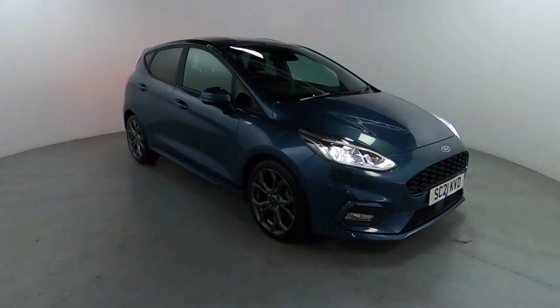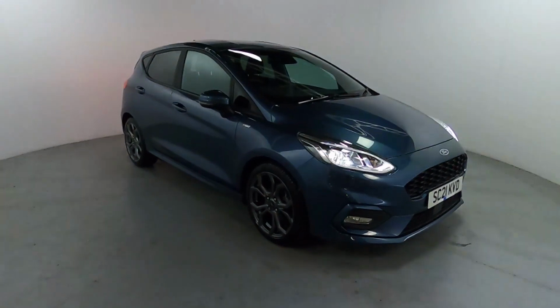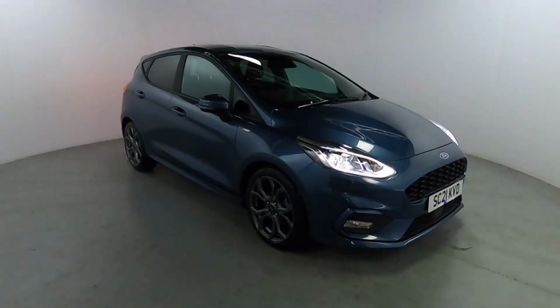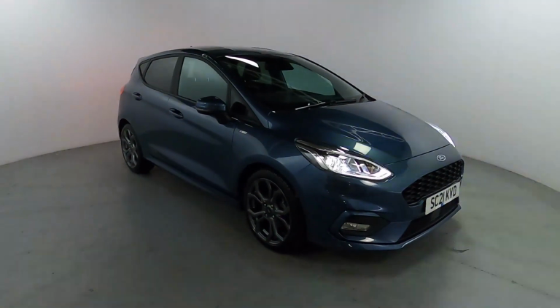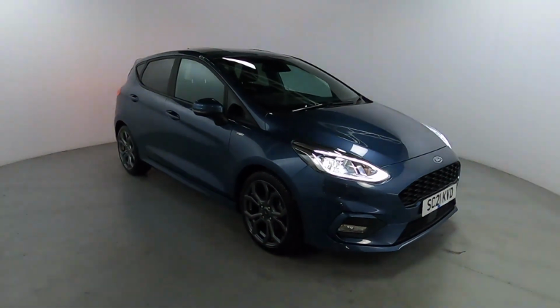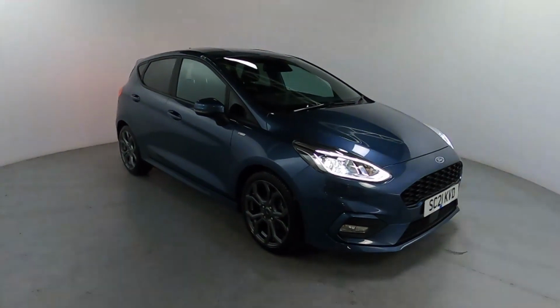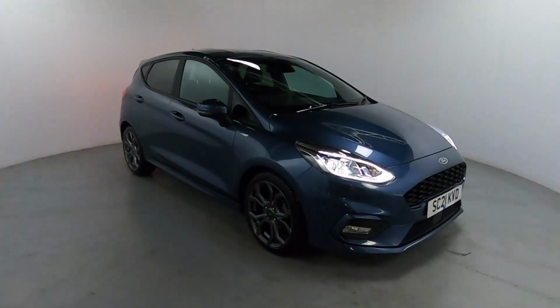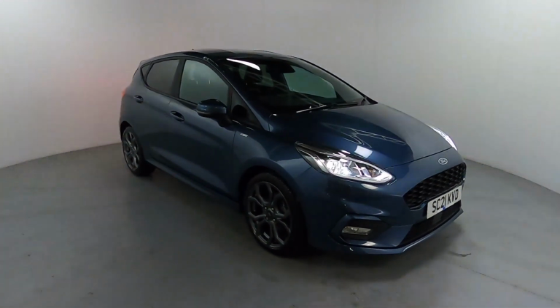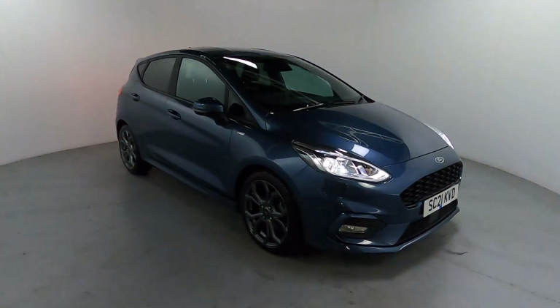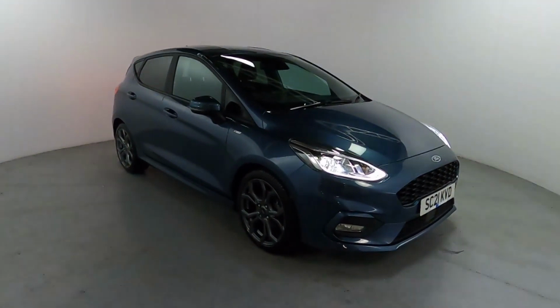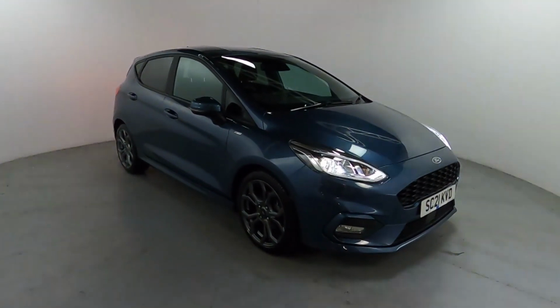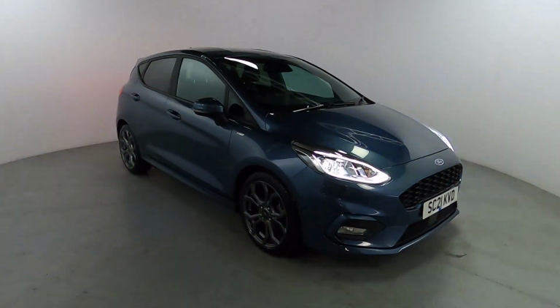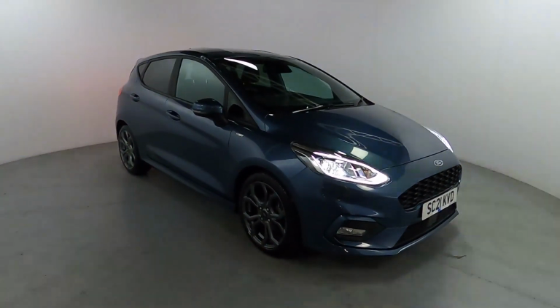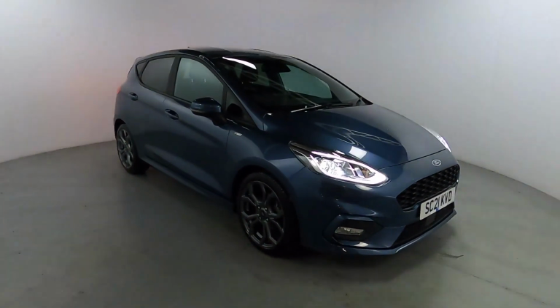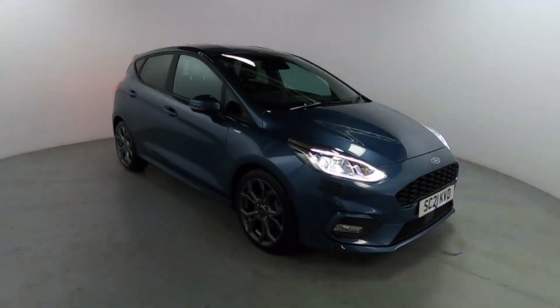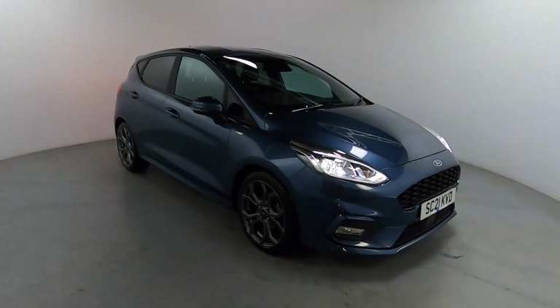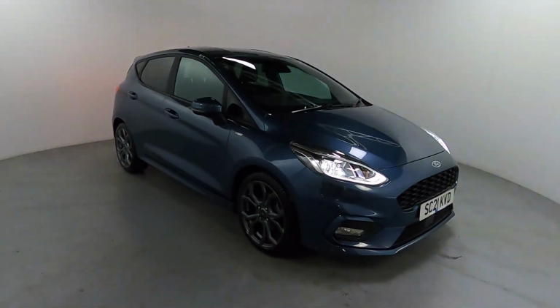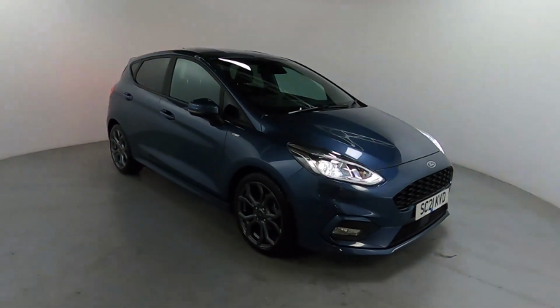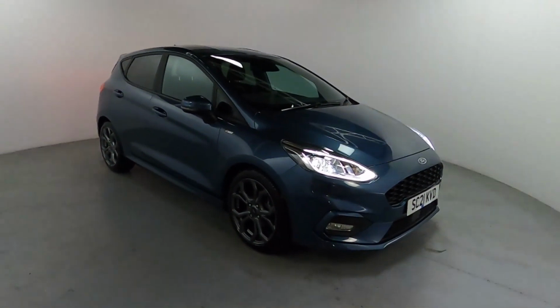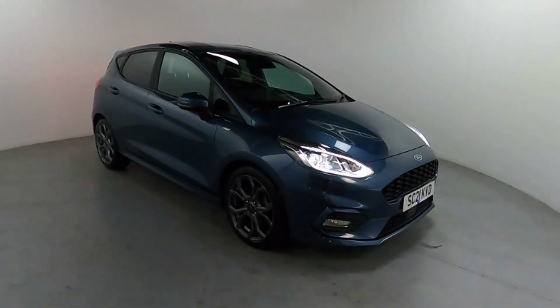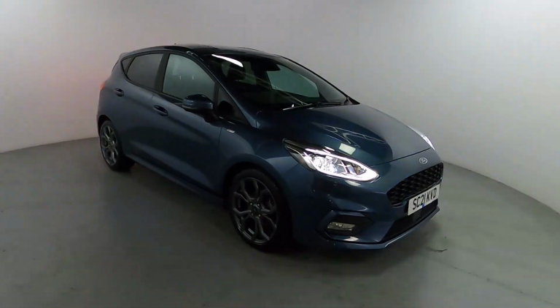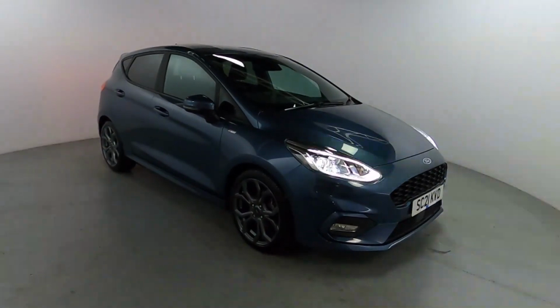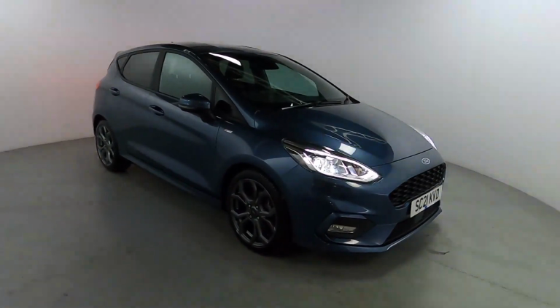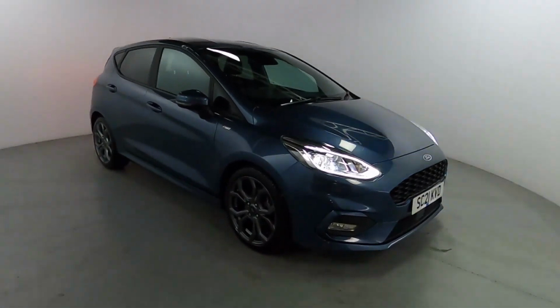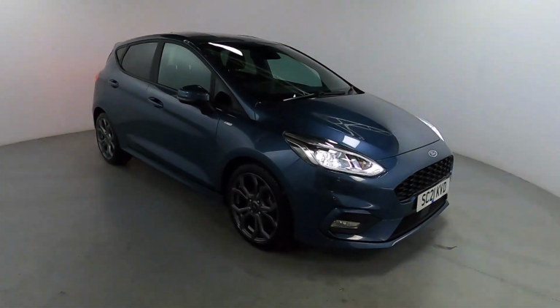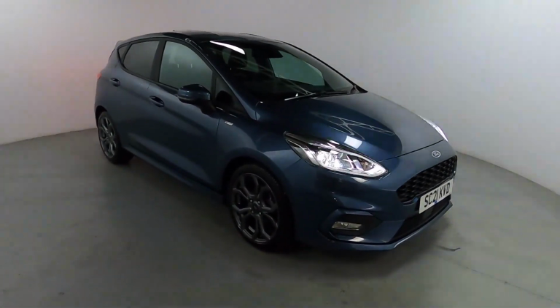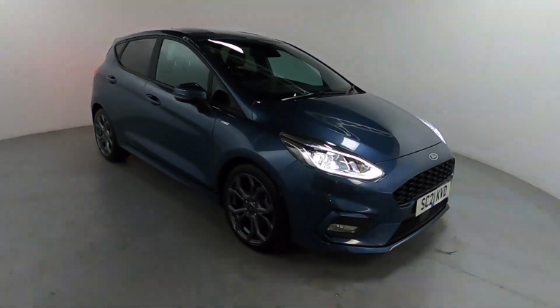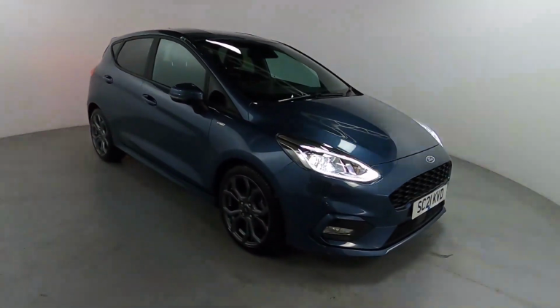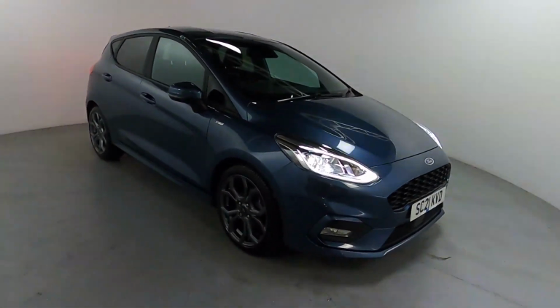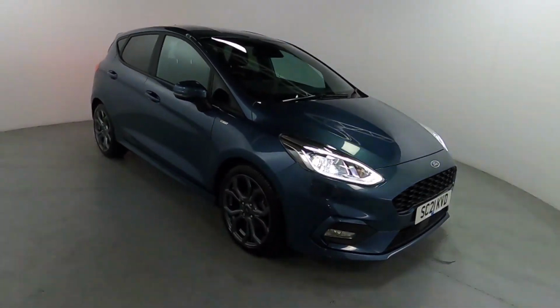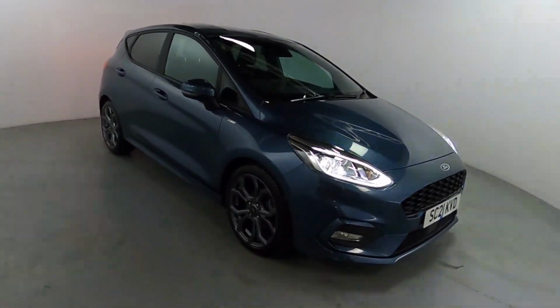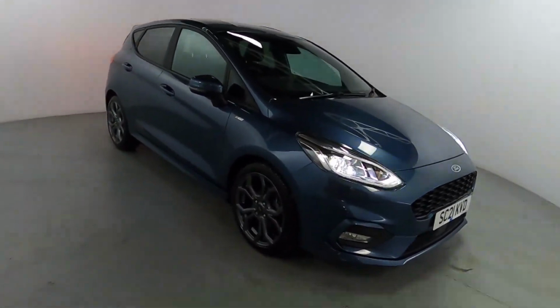Welcome to LMC. Today we're taking a look at this Ford Fiesta ST-Line Edition. It's got a one litre petrol engine with a manual gearbox and is currently on 10,250 miles.